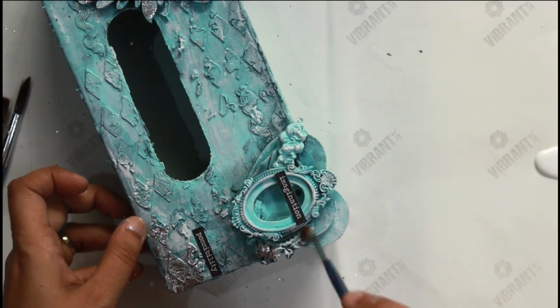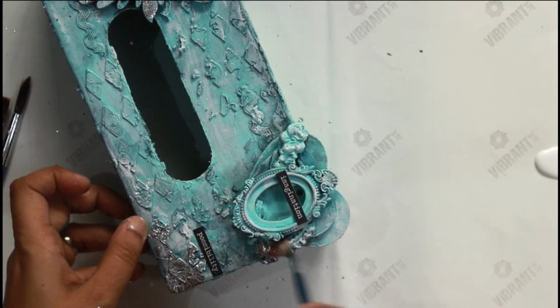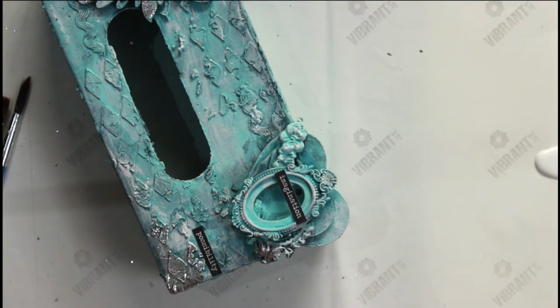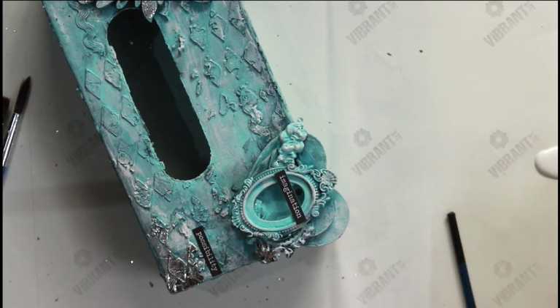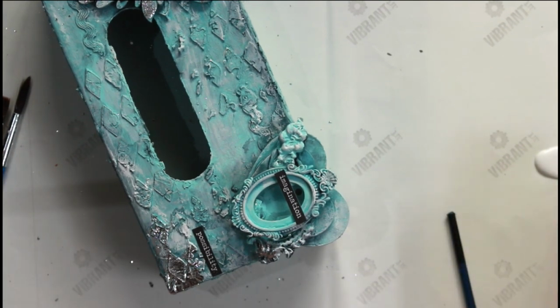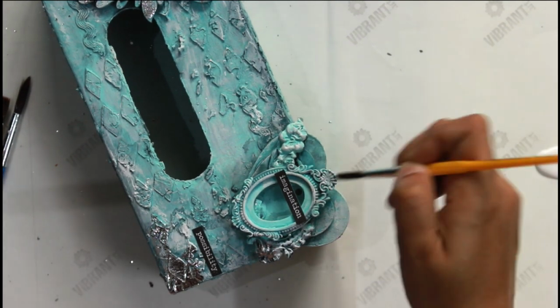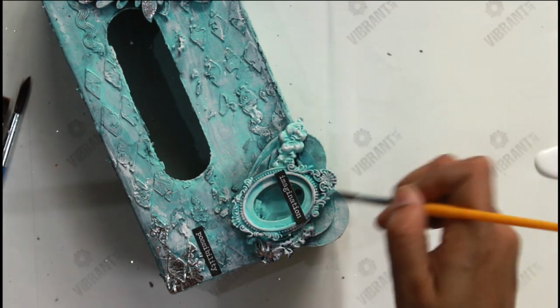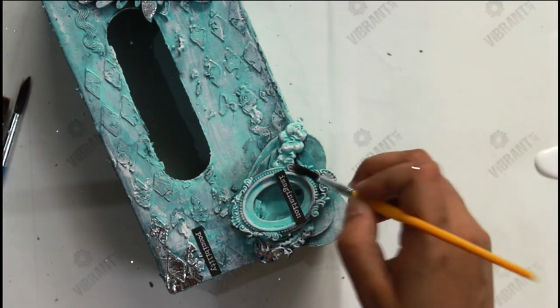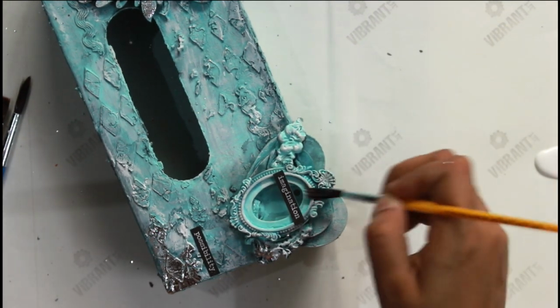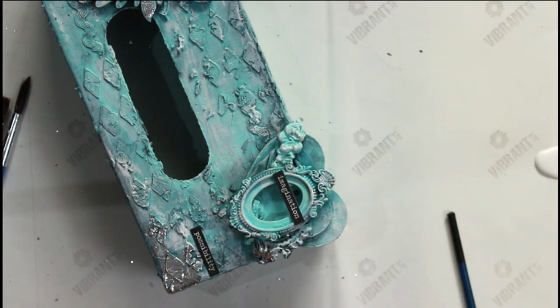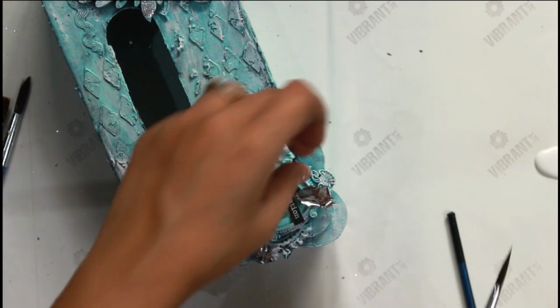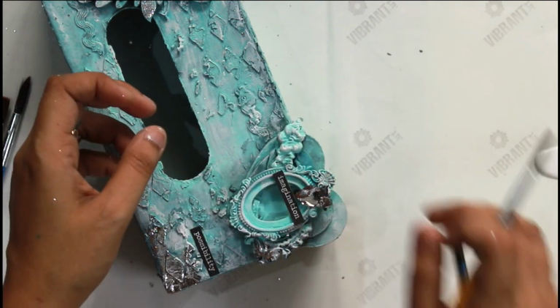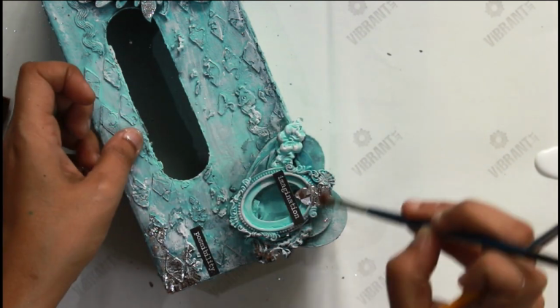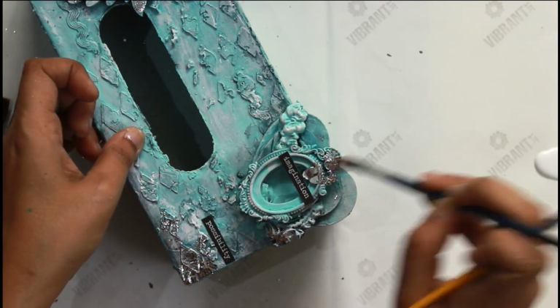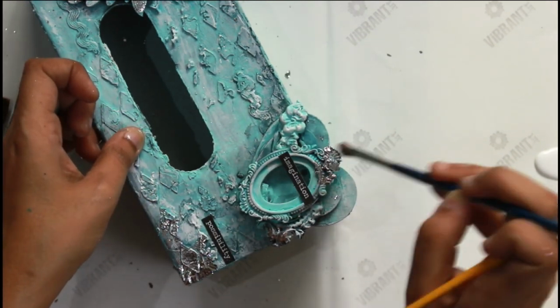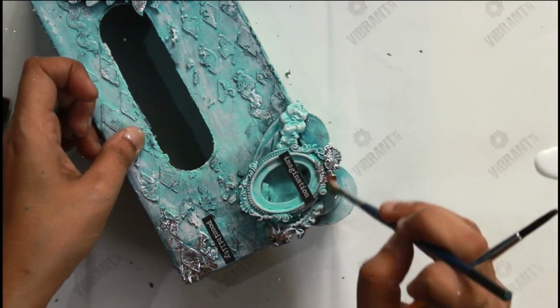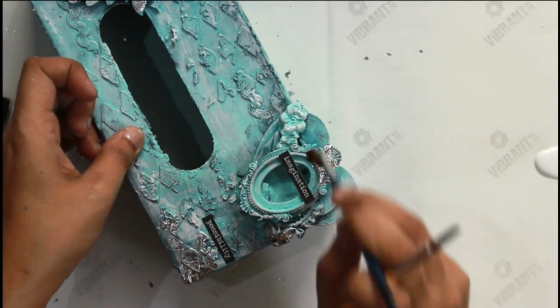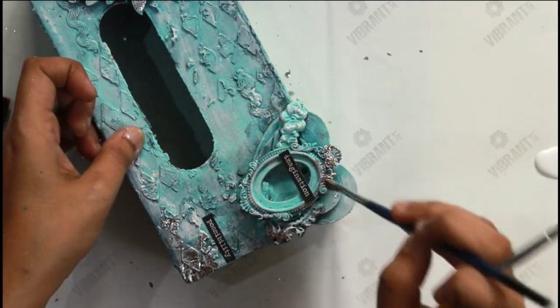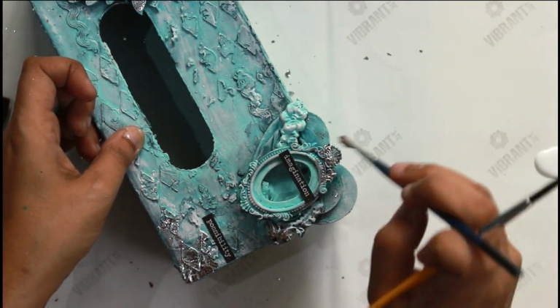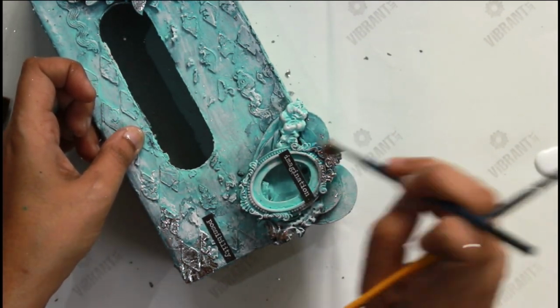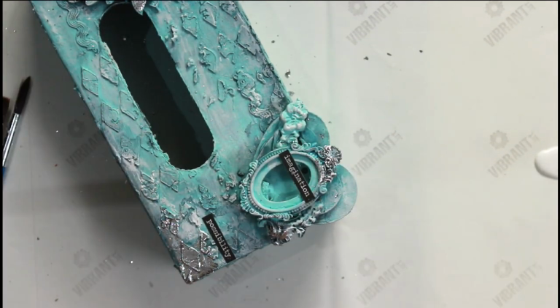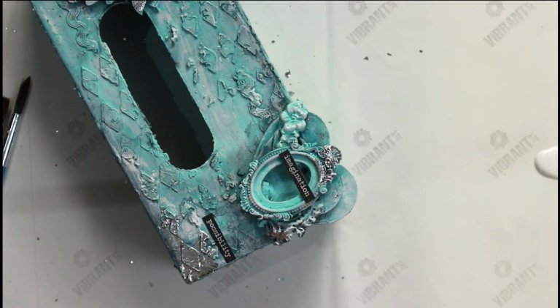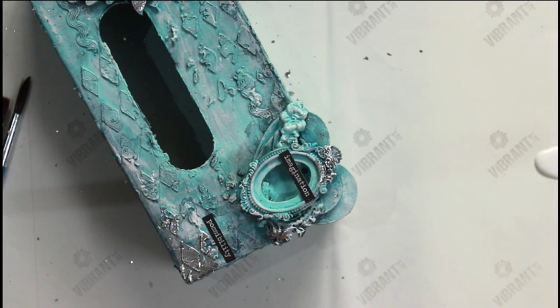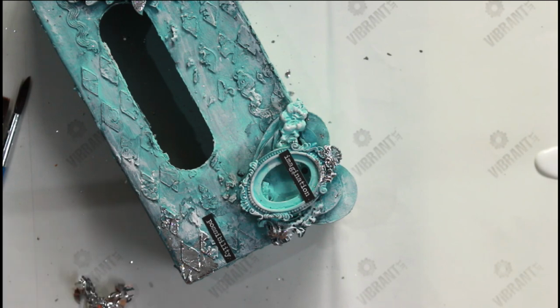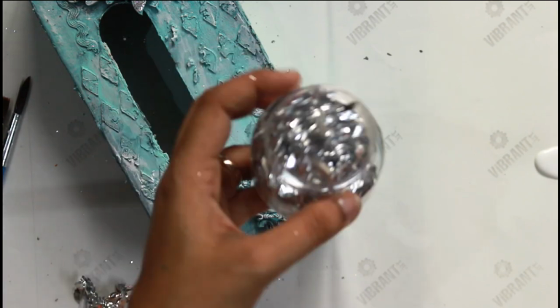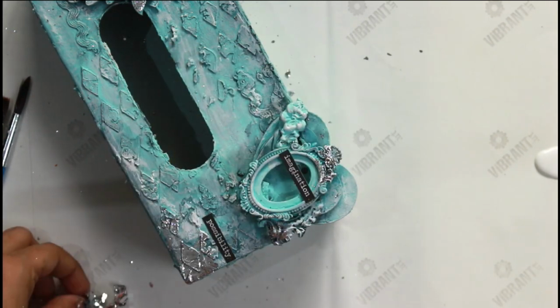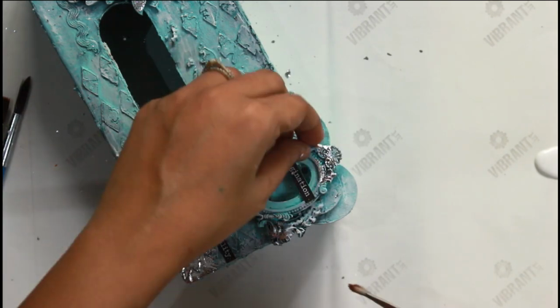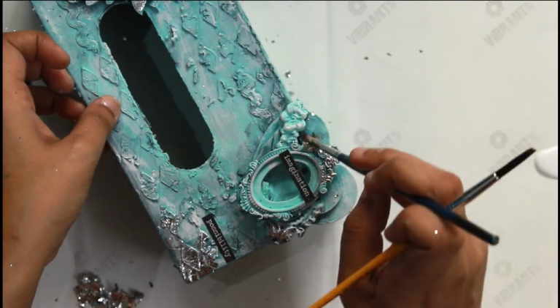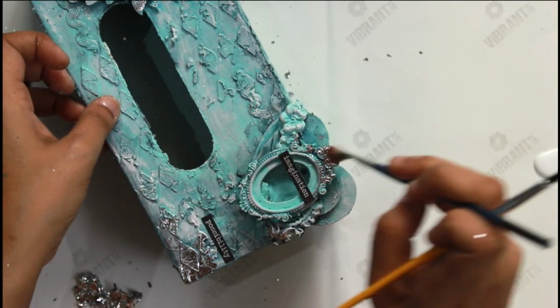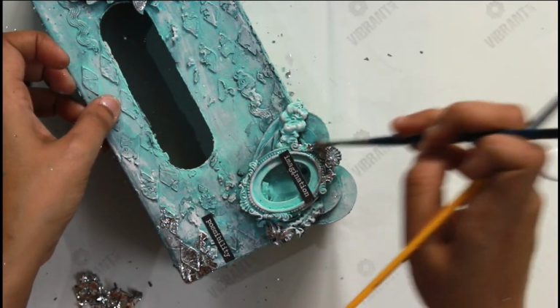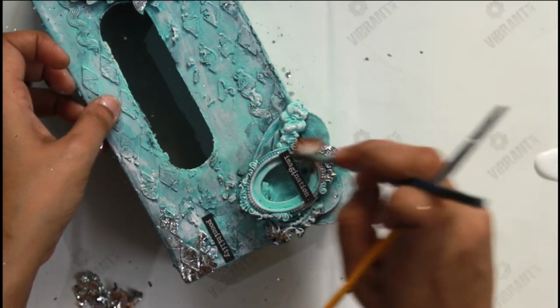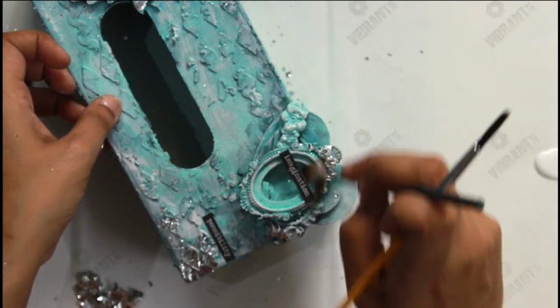With gilding flakes, even a little goes a long way. The small bottle by Craft Angles is packed with a lot of gilding flakes and will definitely last you a long time.